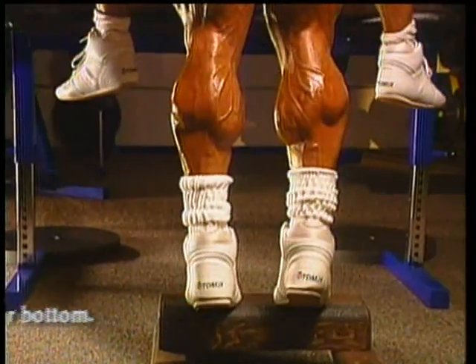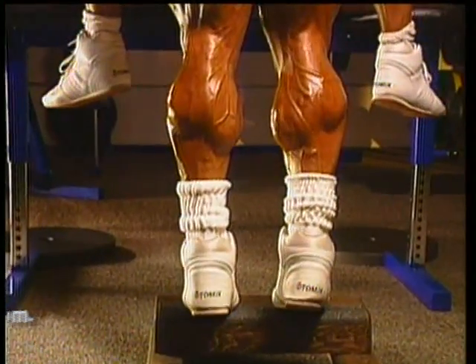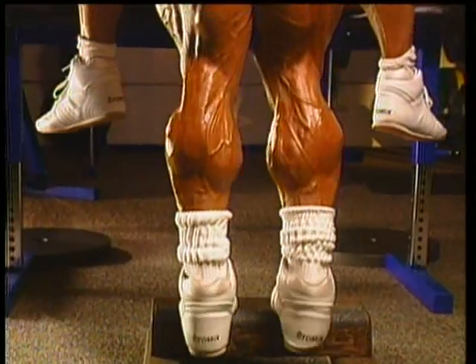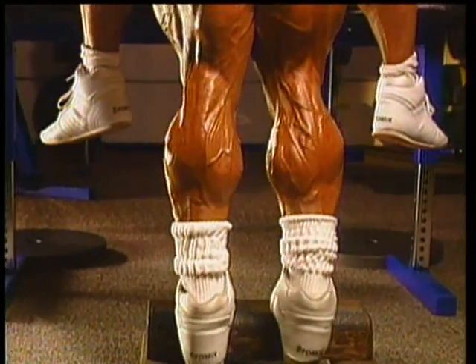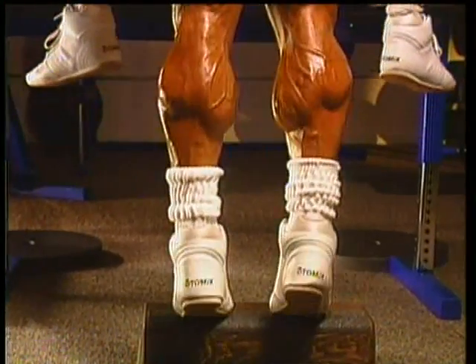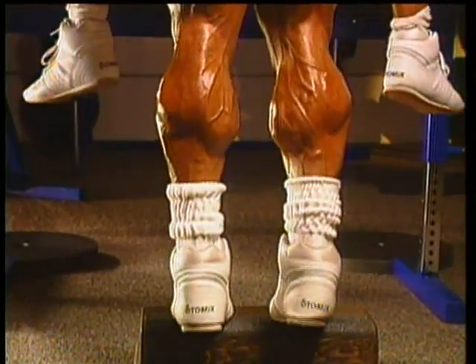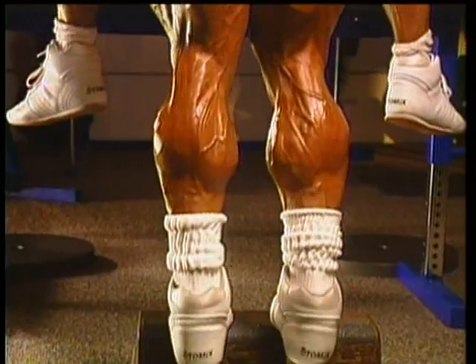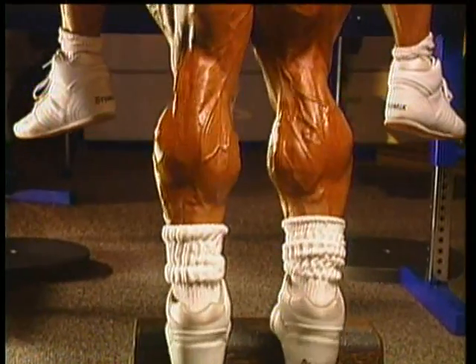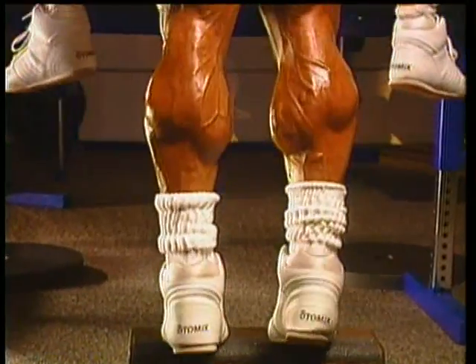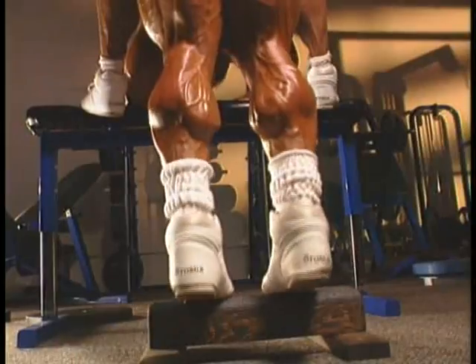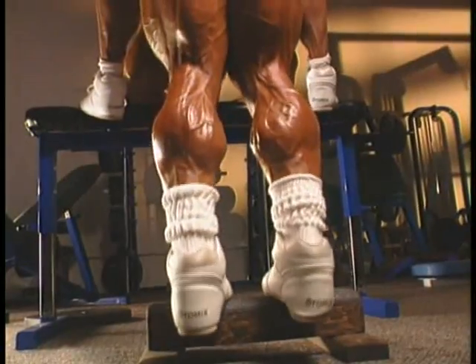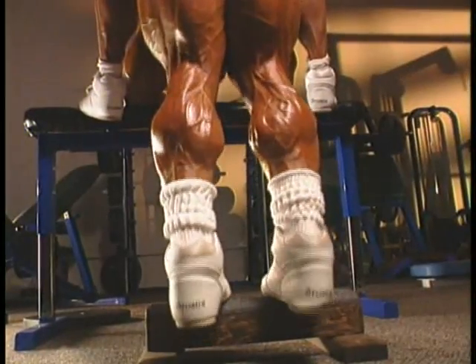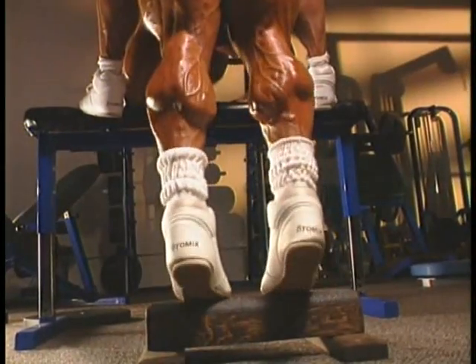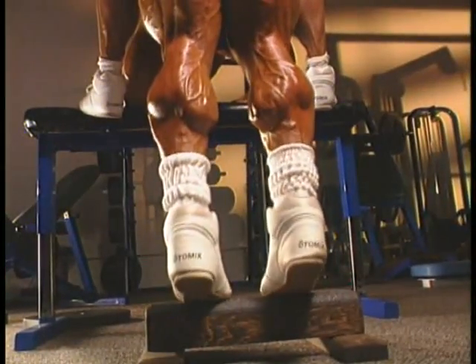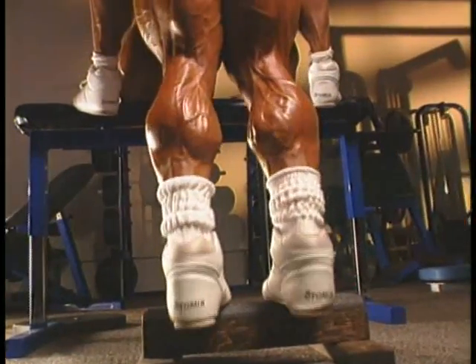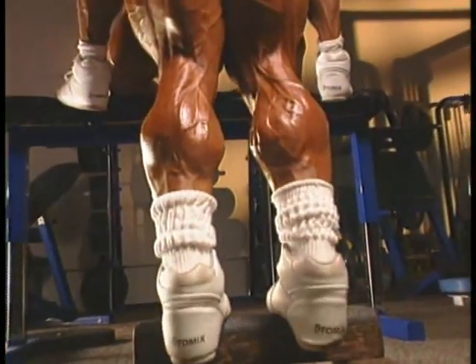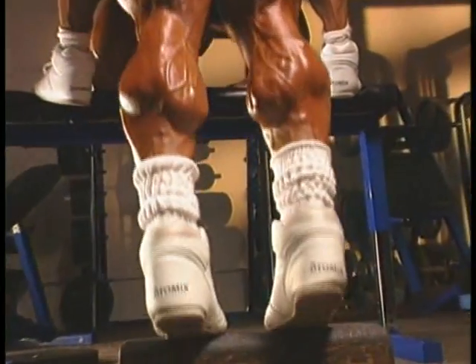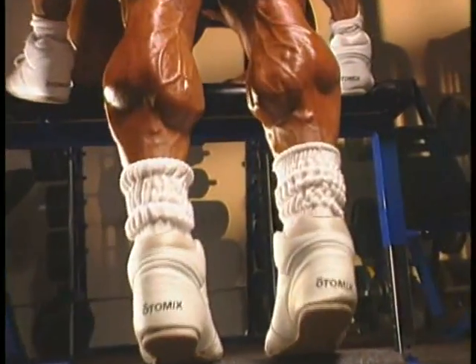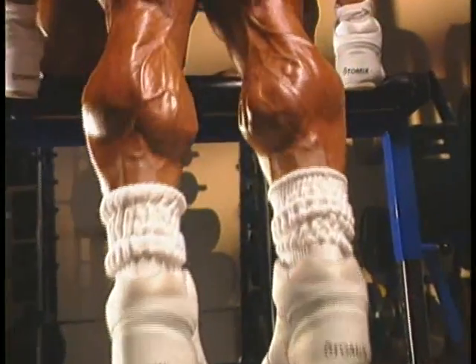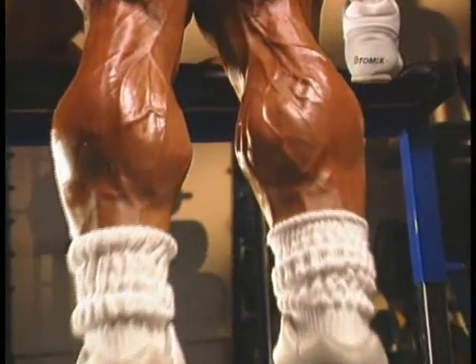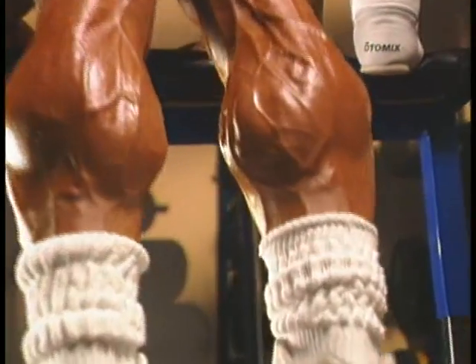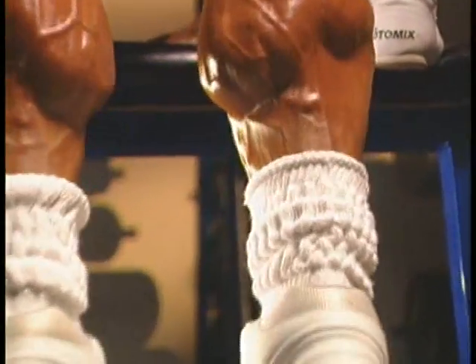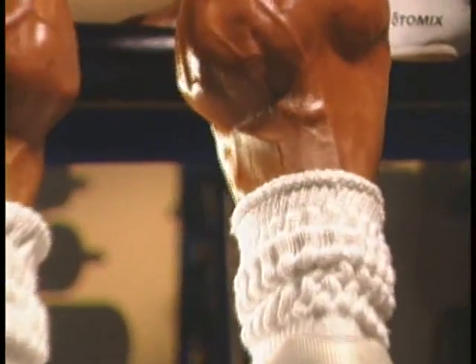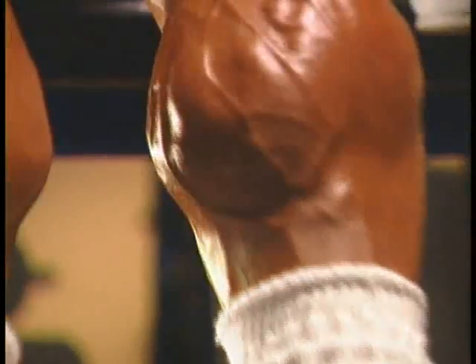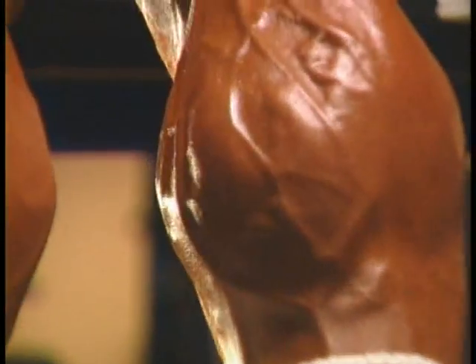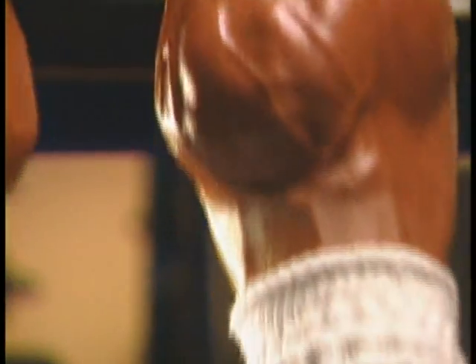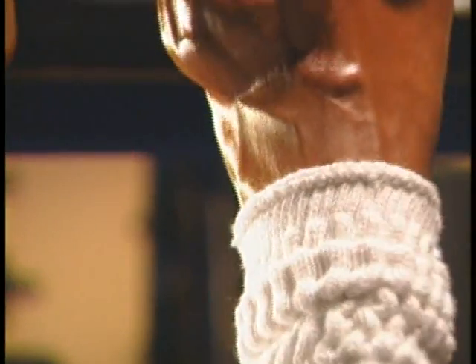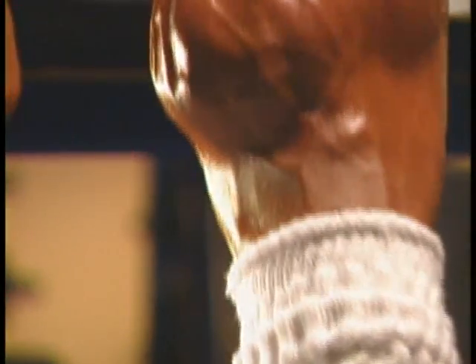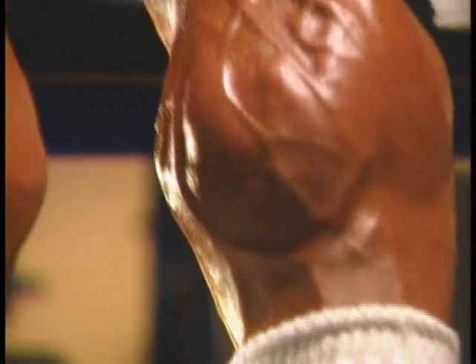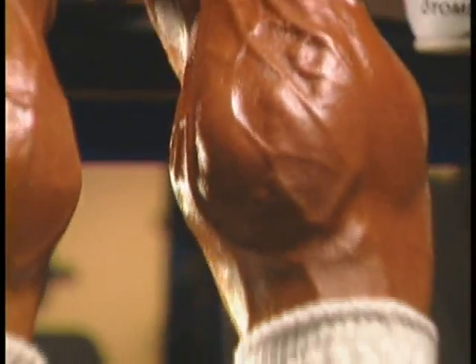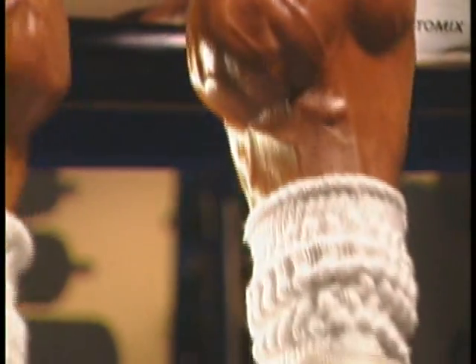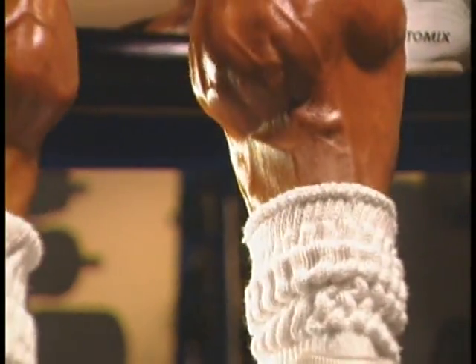Due to the 90-degree angle of your waist and legs, you don't achieve an intense contraction at the top of this exercise, at least not like you do with the contracted position exercise, which comes next.